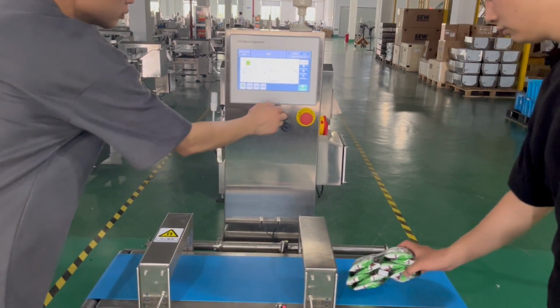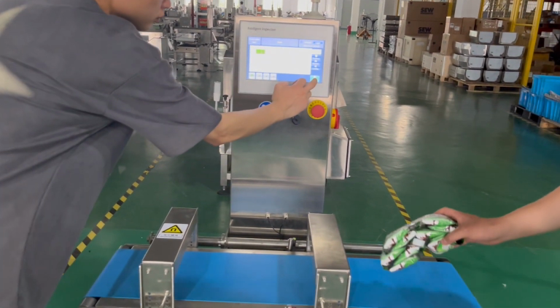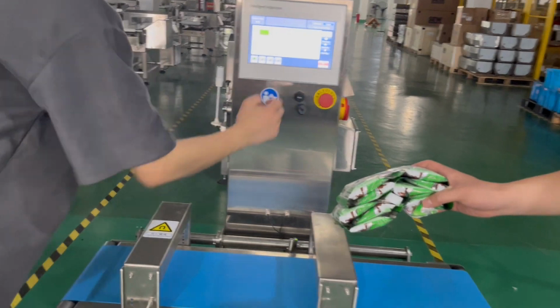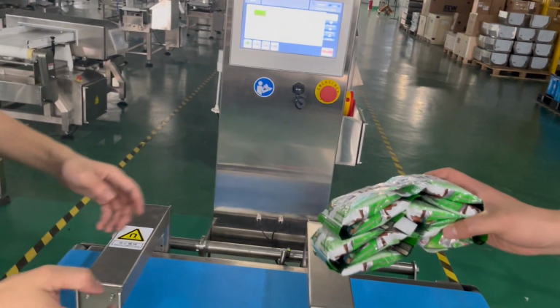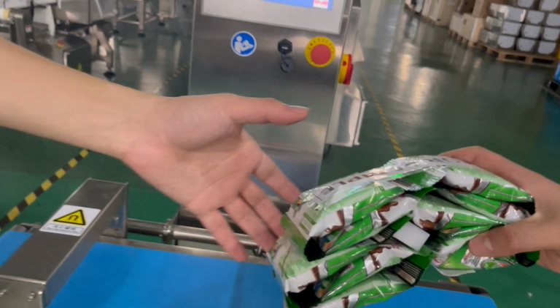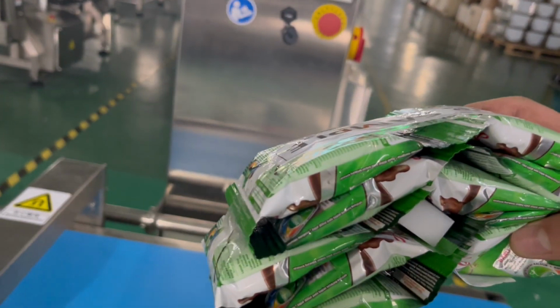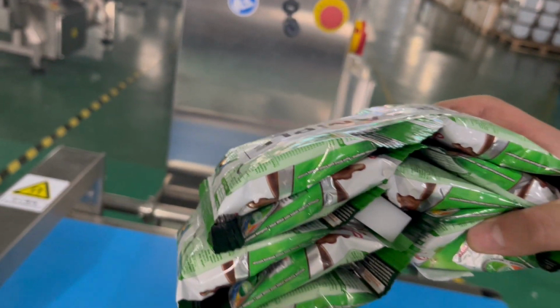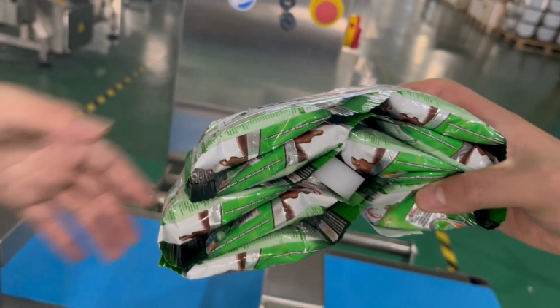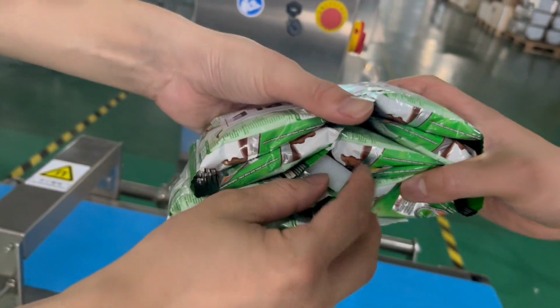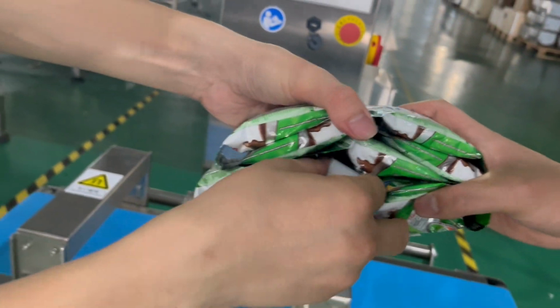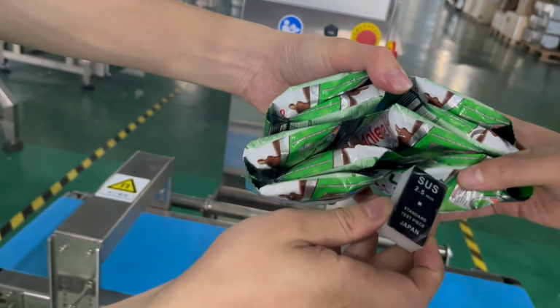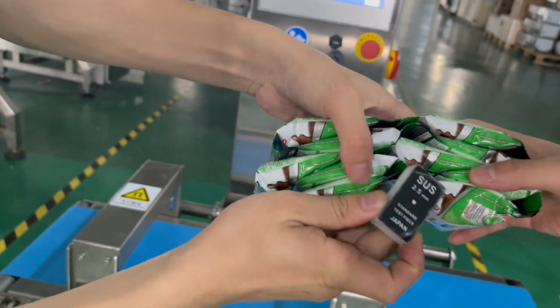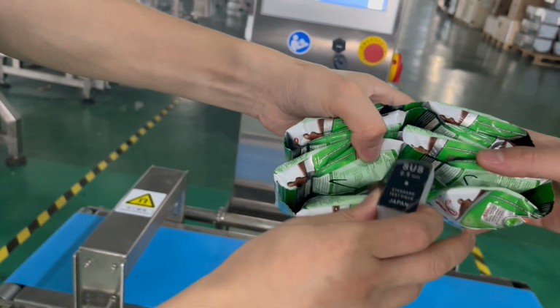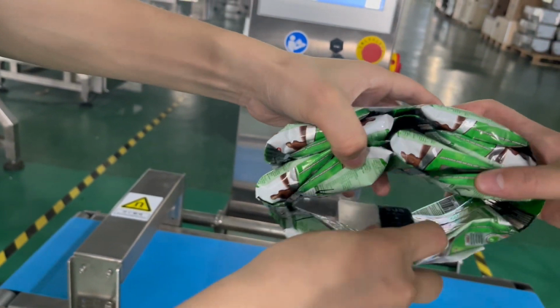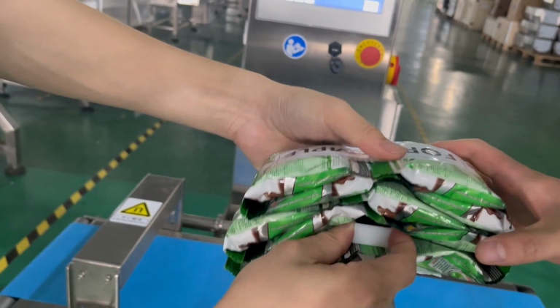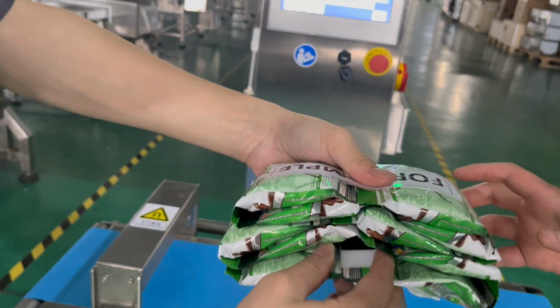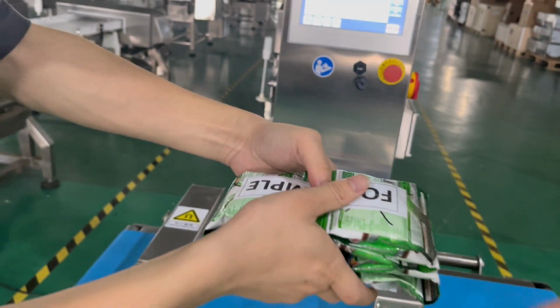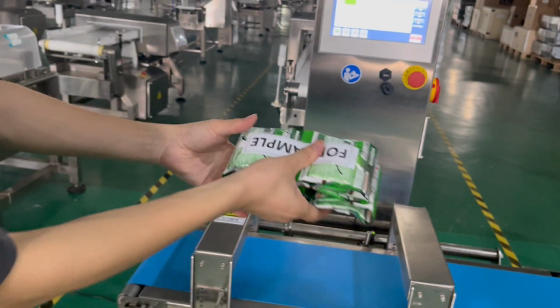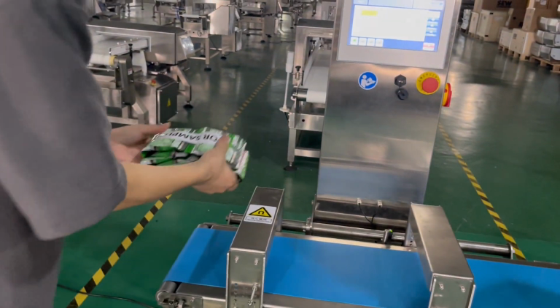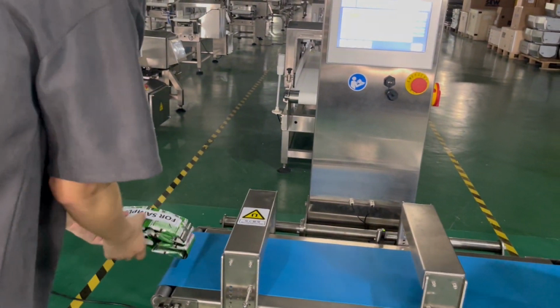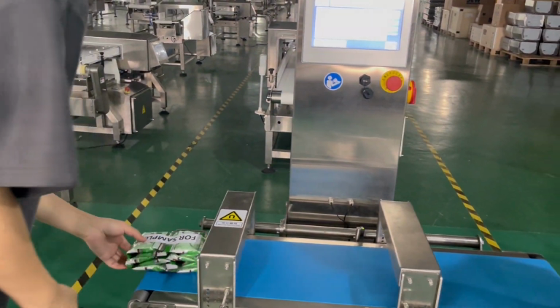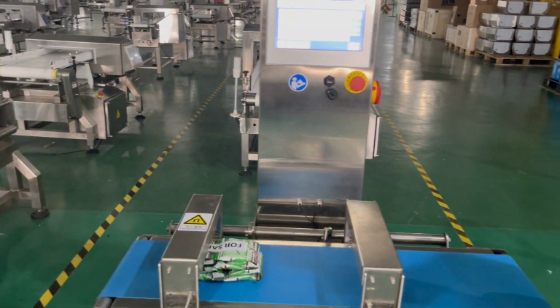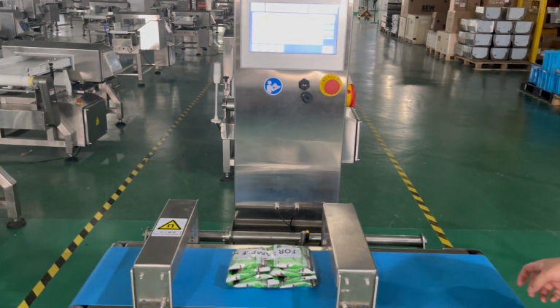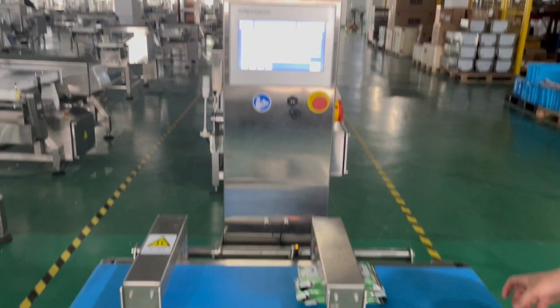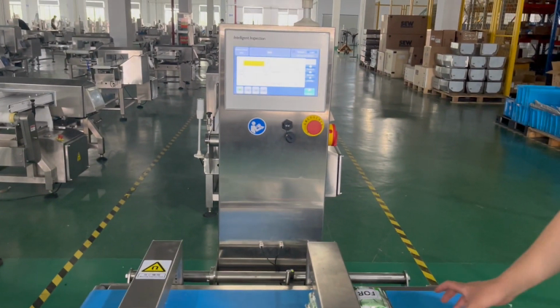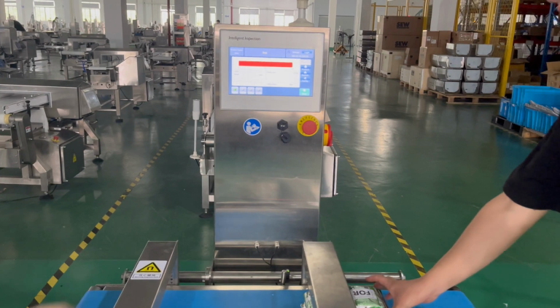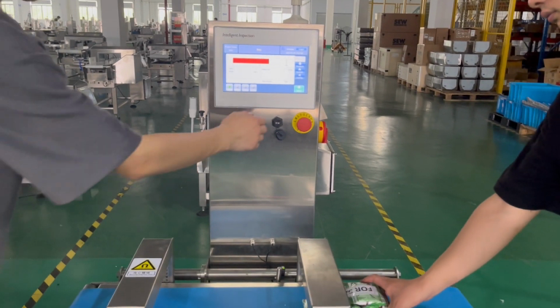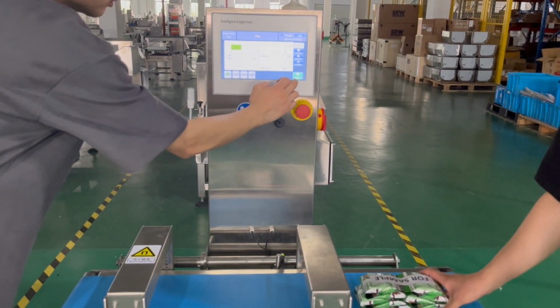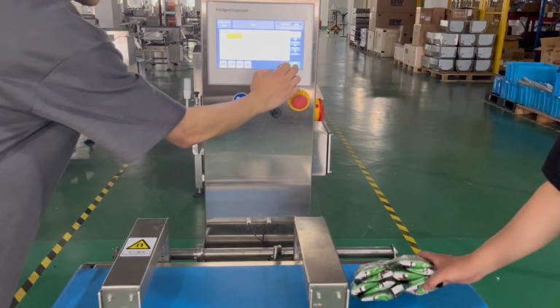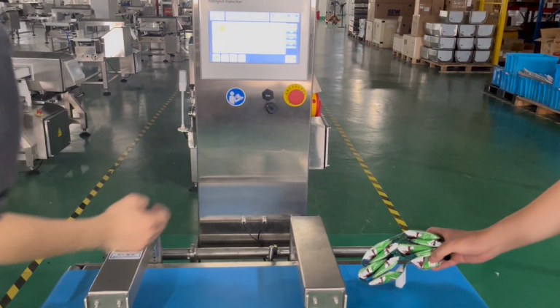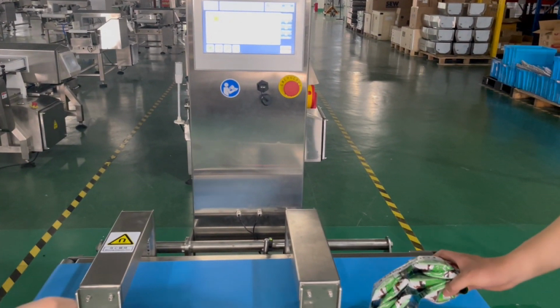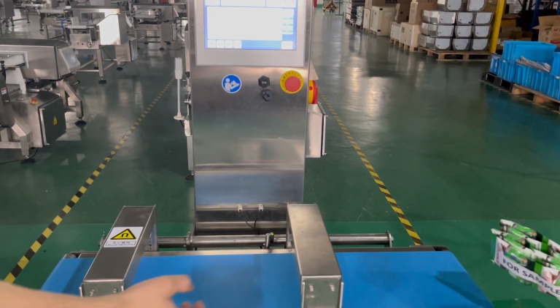So no matter where we put the test pieces, it can be detected for stainless steel 2.5 millimeter. It can also be detected.